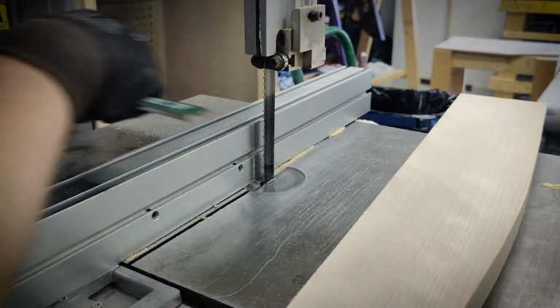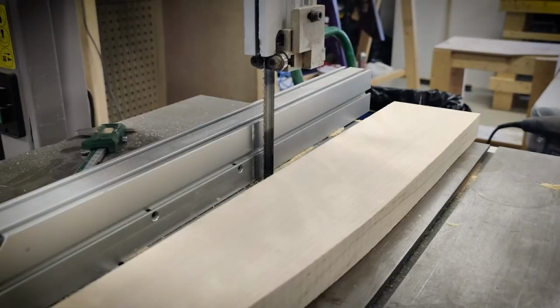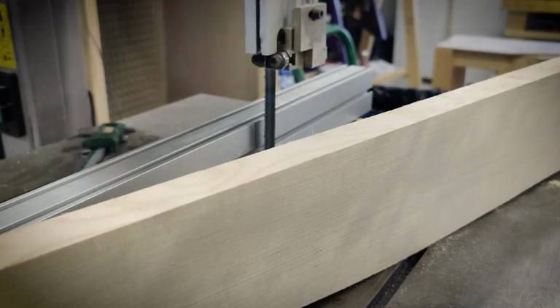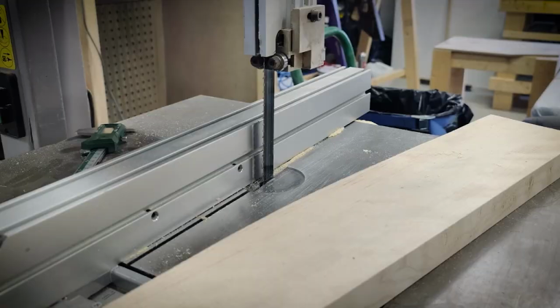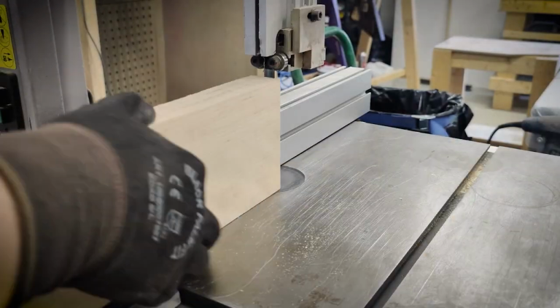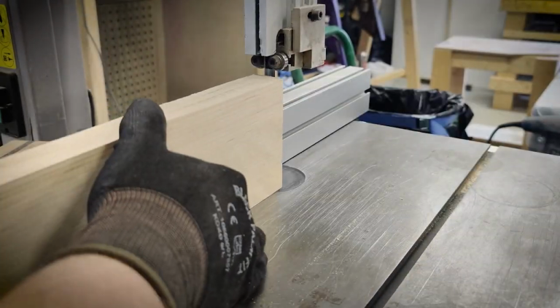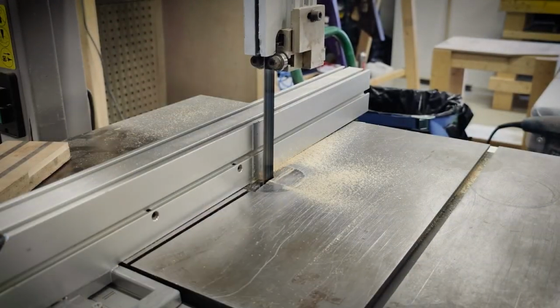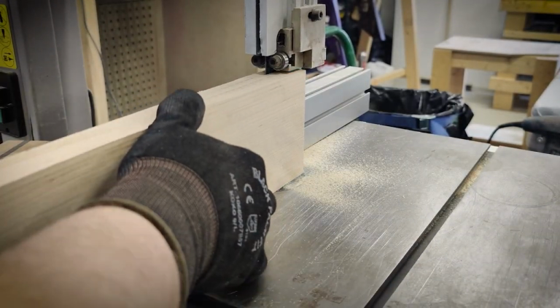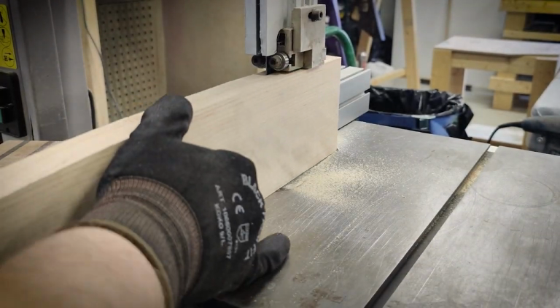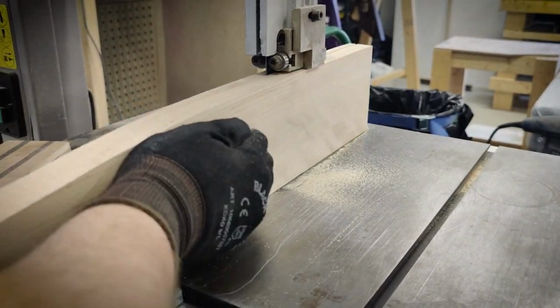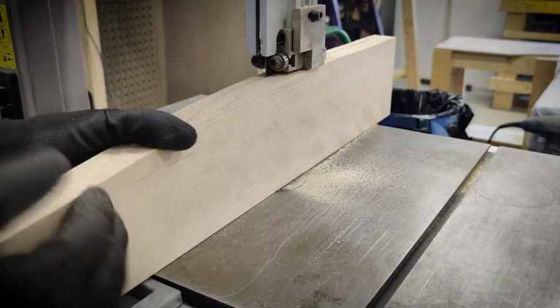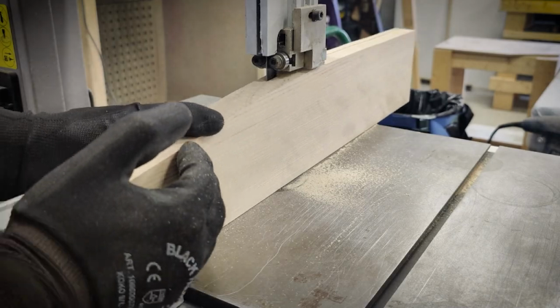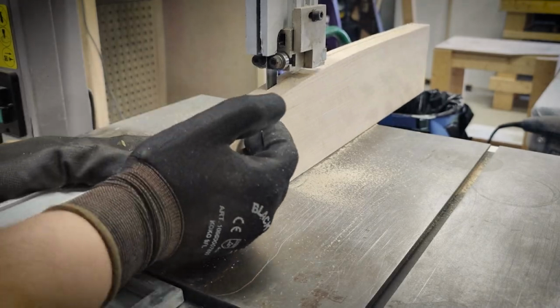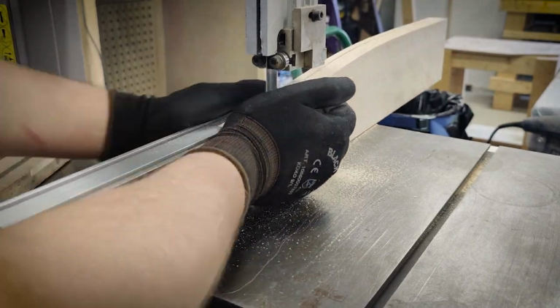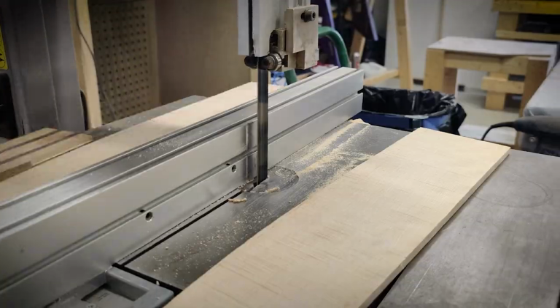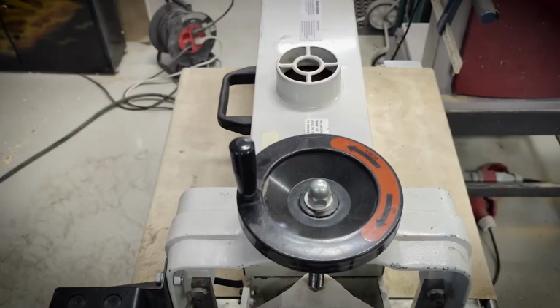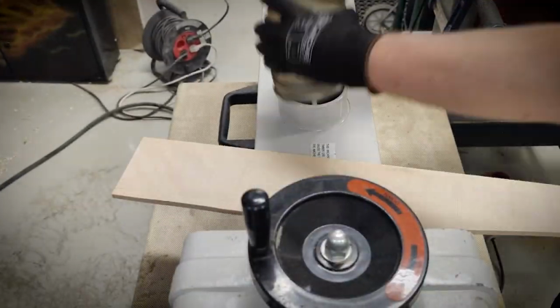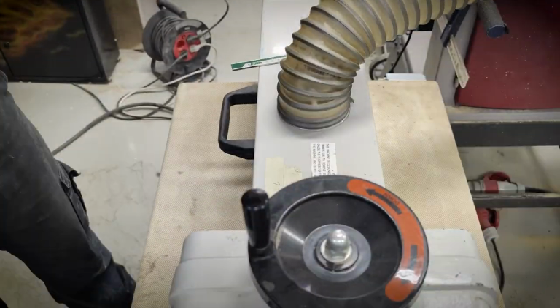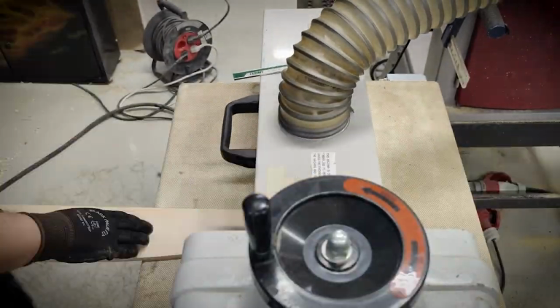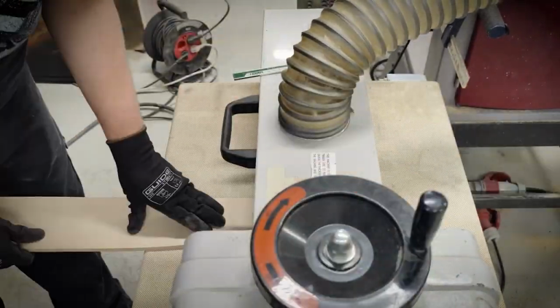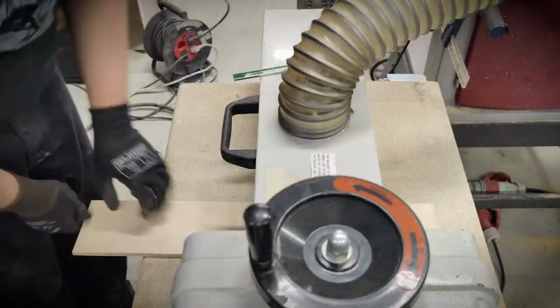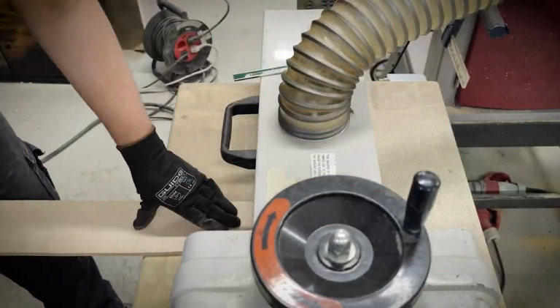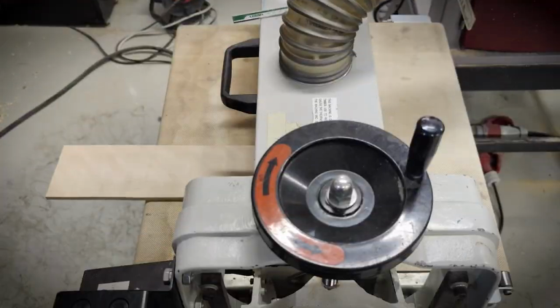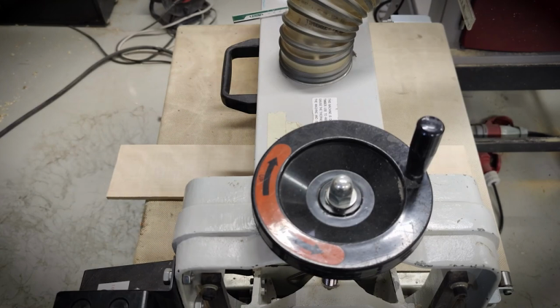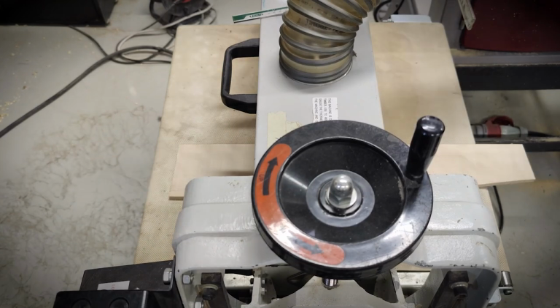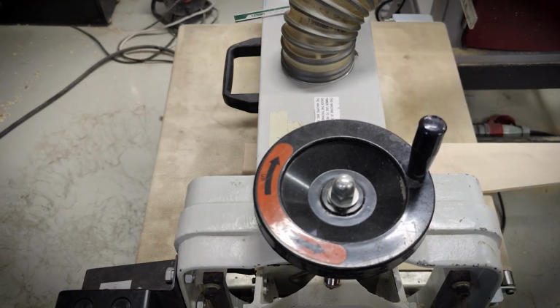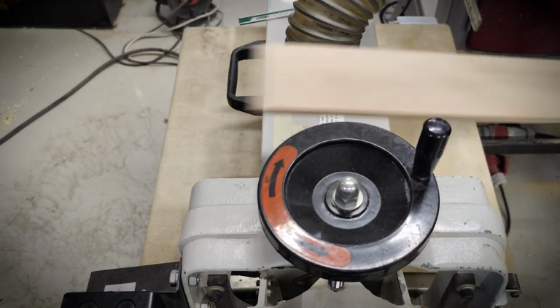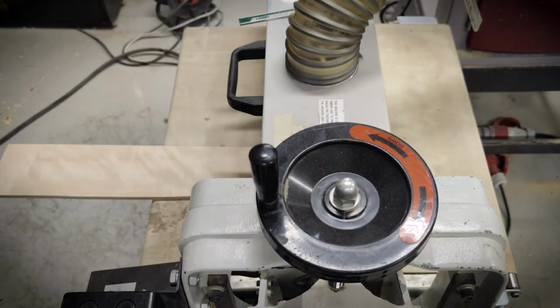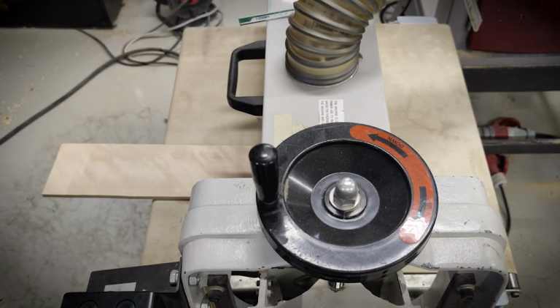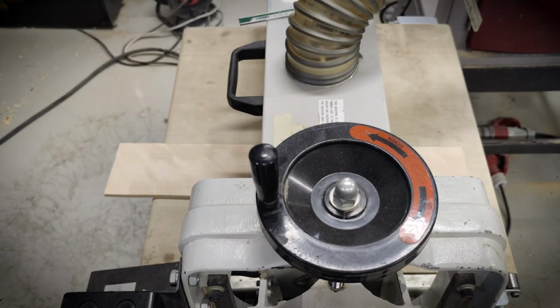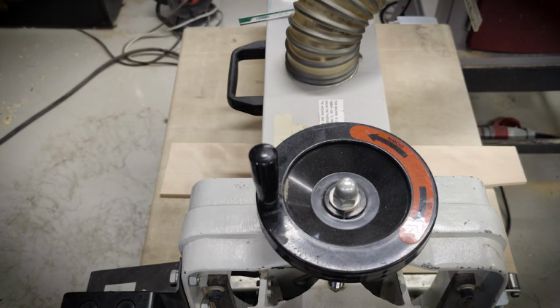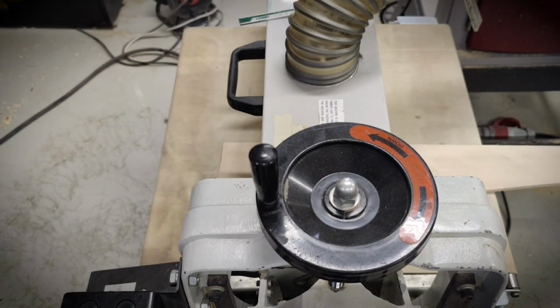I will saw off an 8mm thick fretboard plank, which in turn is thicknessed to 6mm and then sanded on both sides to get a nice glue surface.